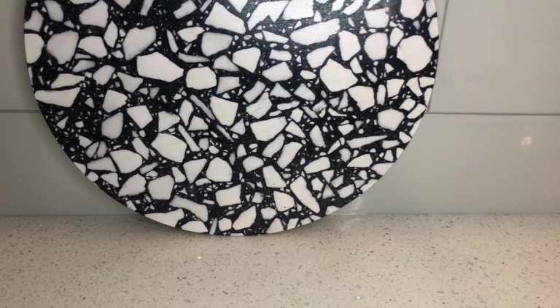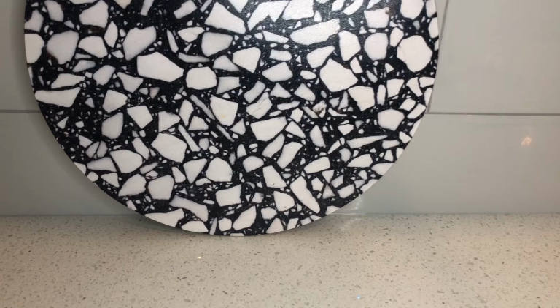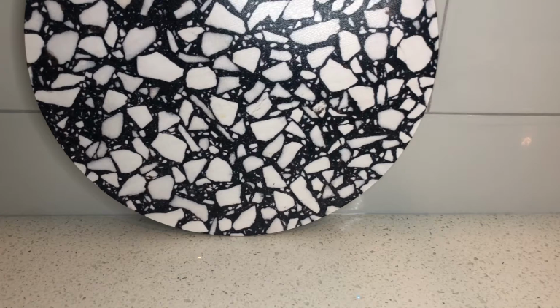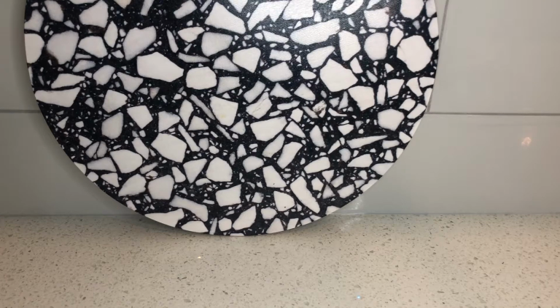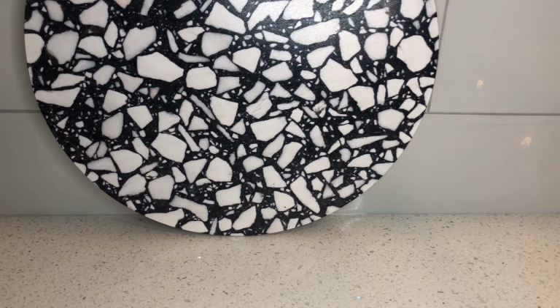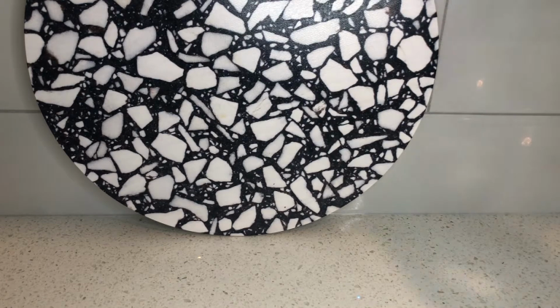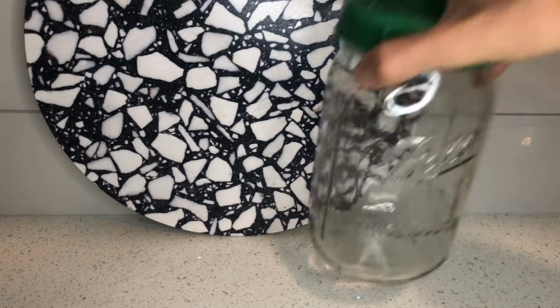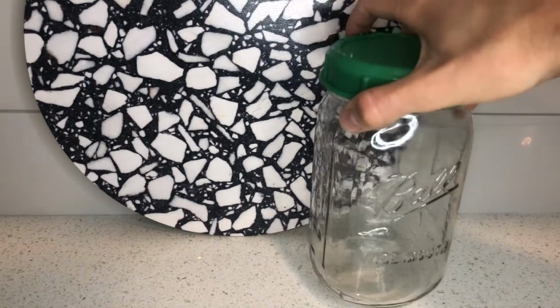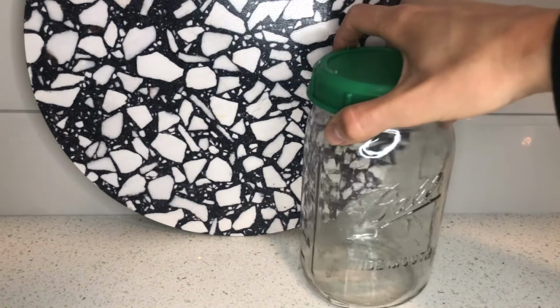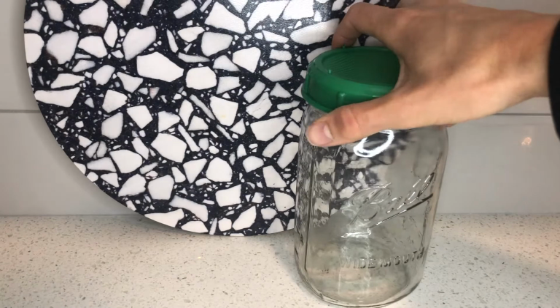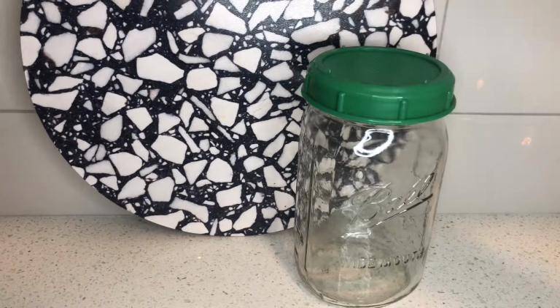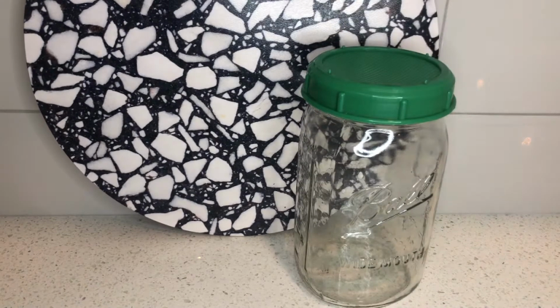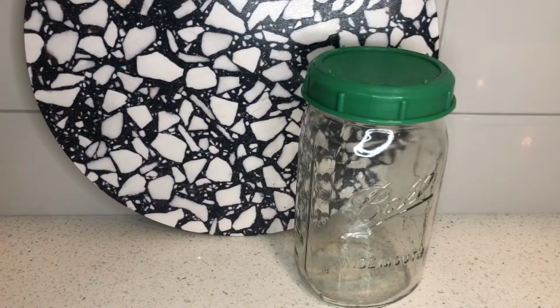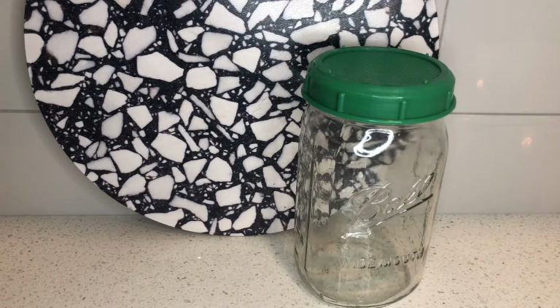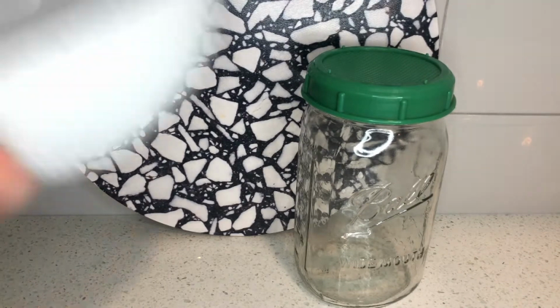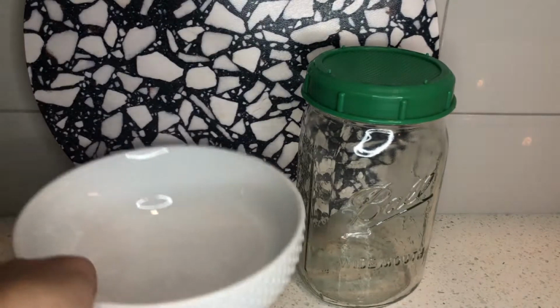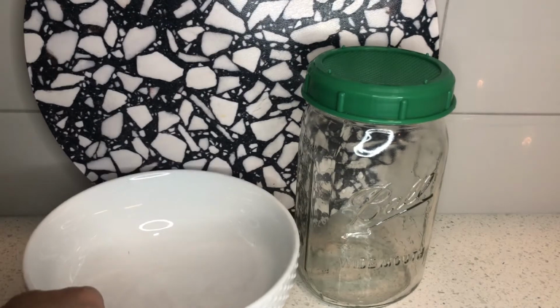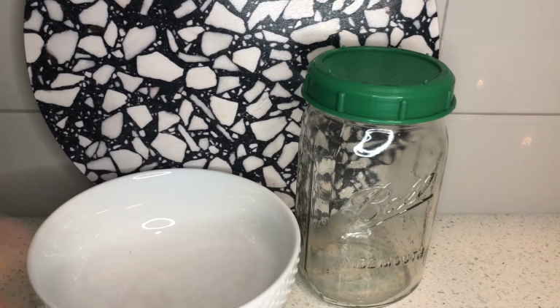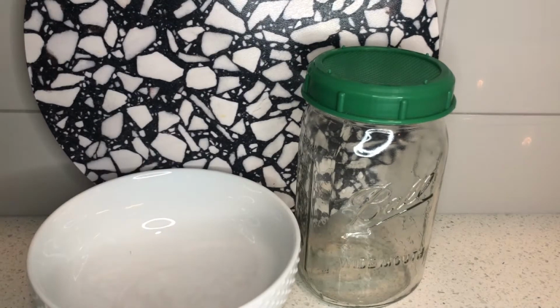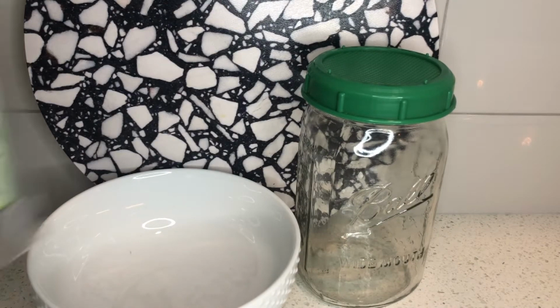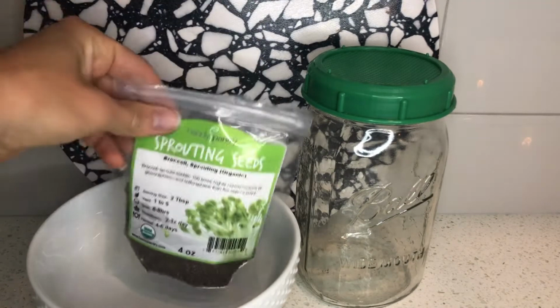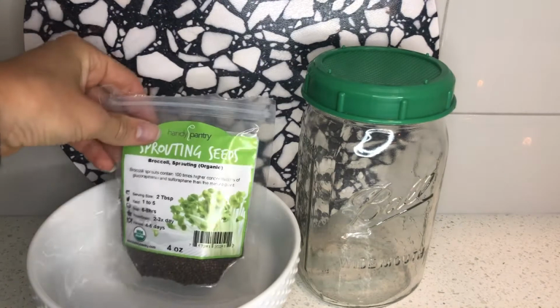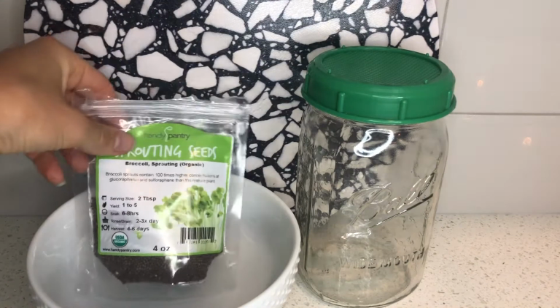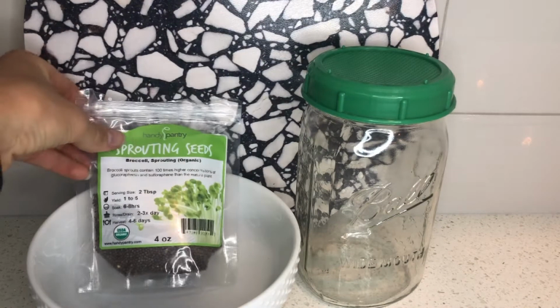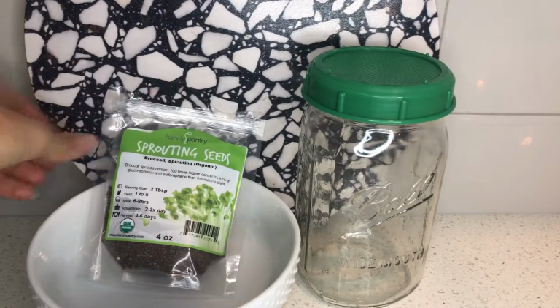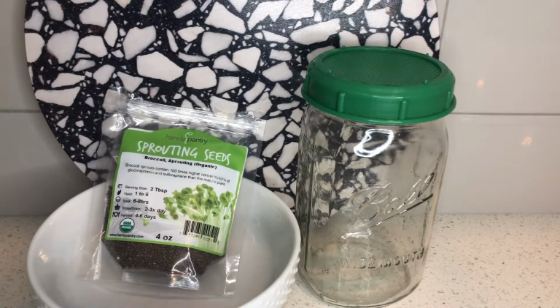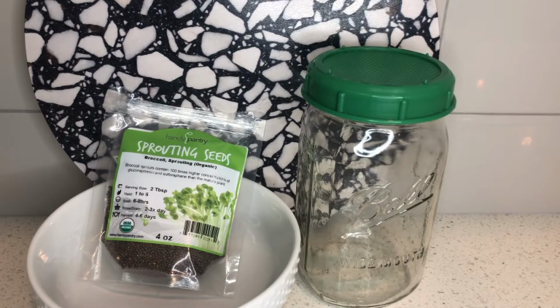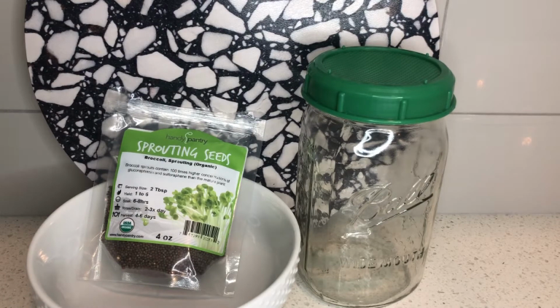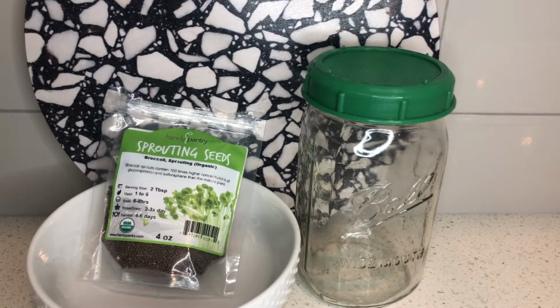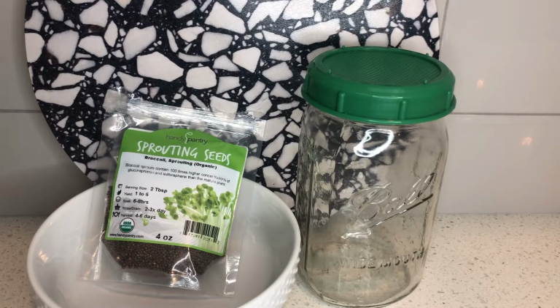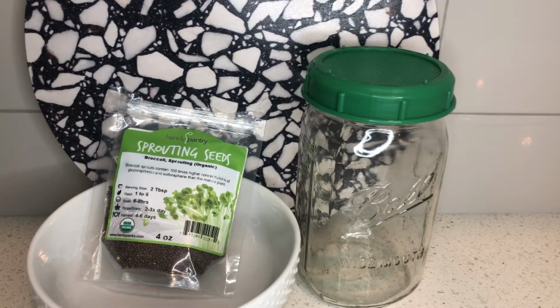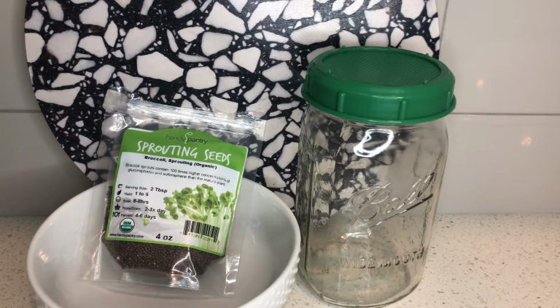Hi everyone! Today we're going to run through an easy two-step process on how to make sprouts at home. You'll need a sprouting jar with holes on the top, your sprouting seeds, and a bowl.